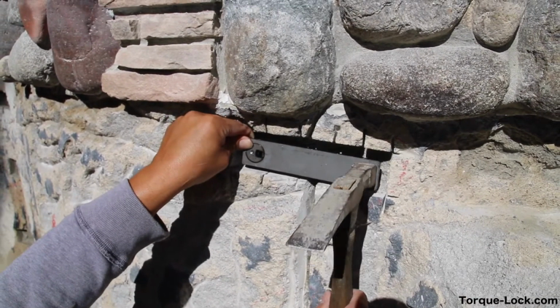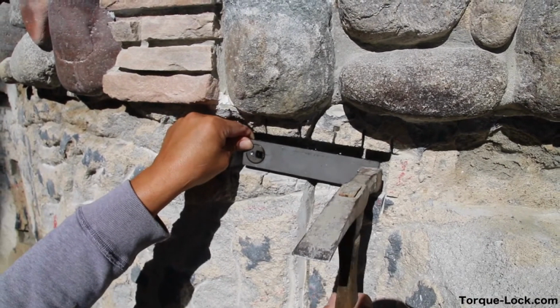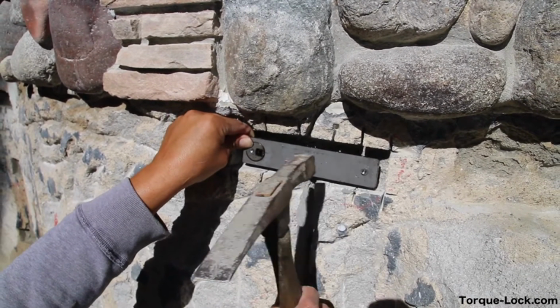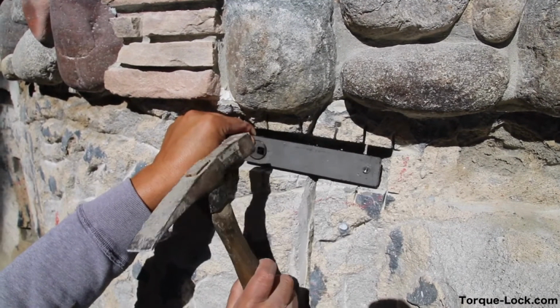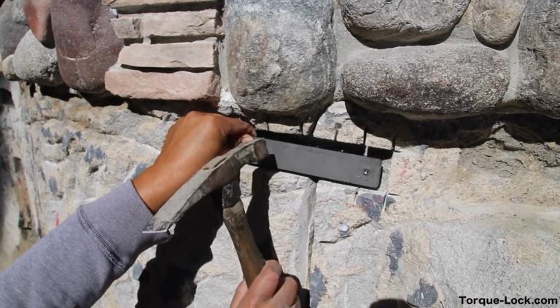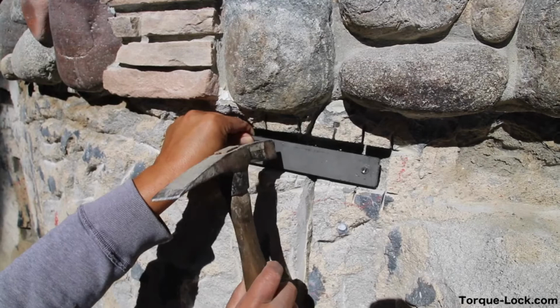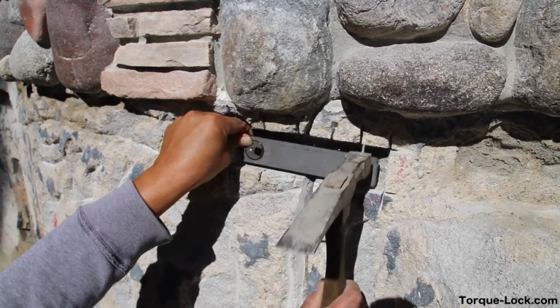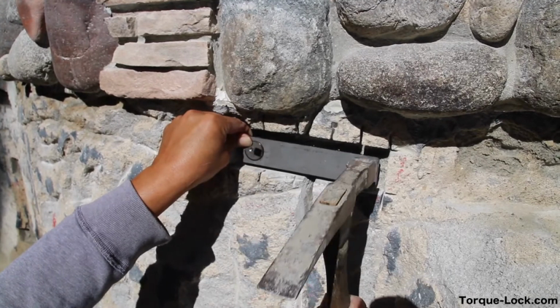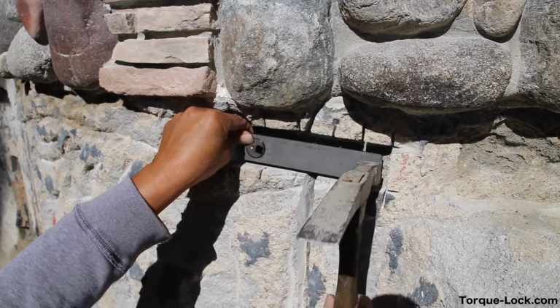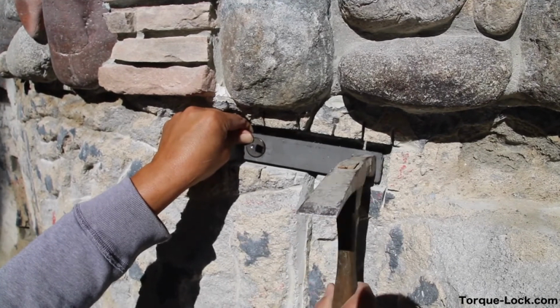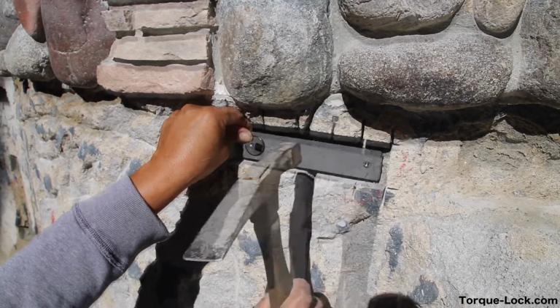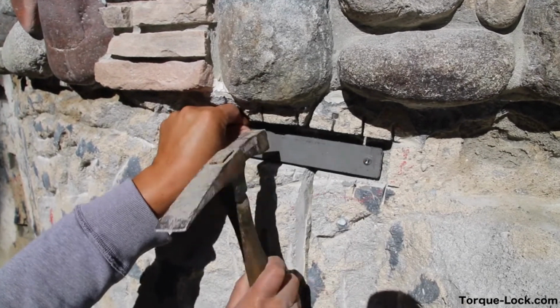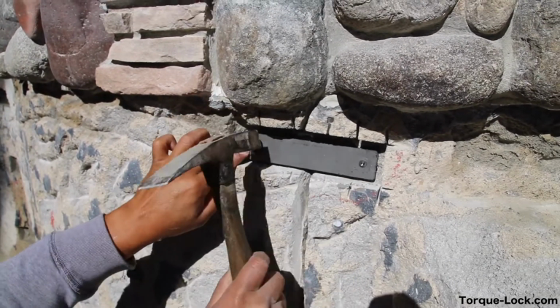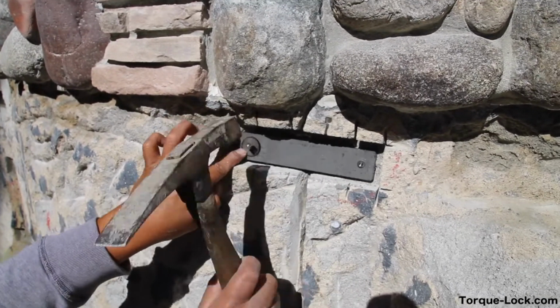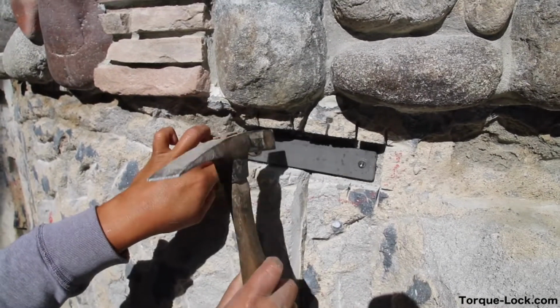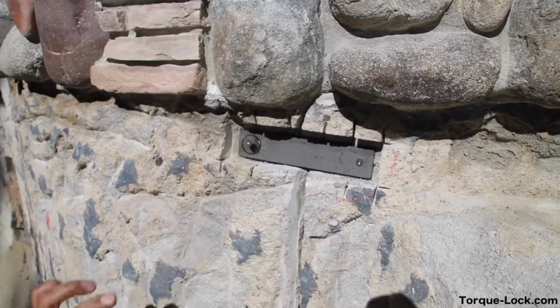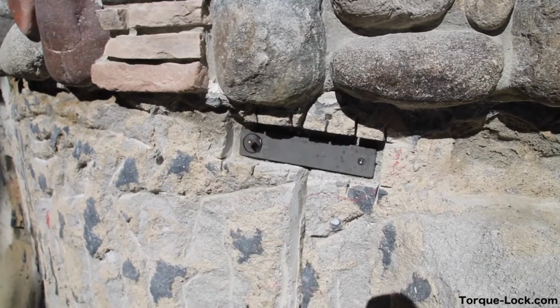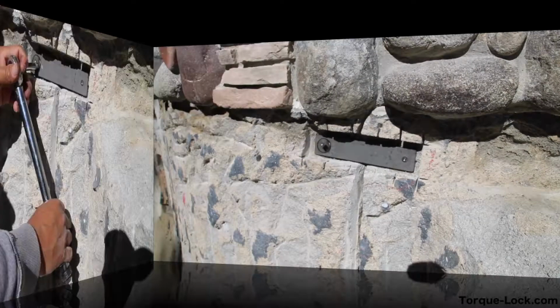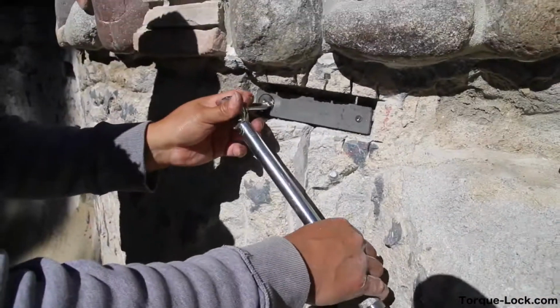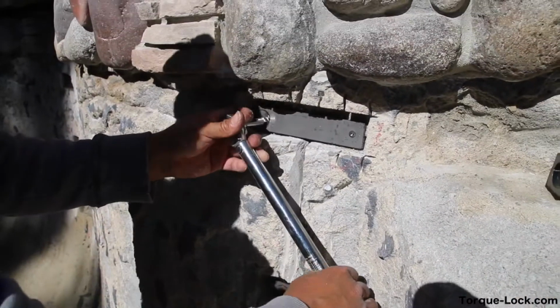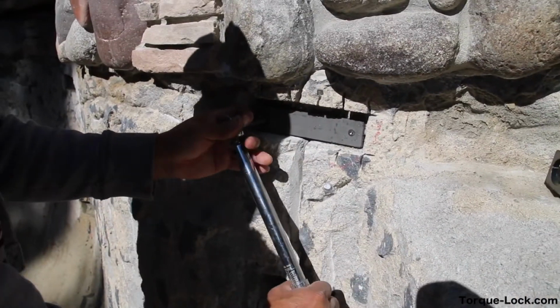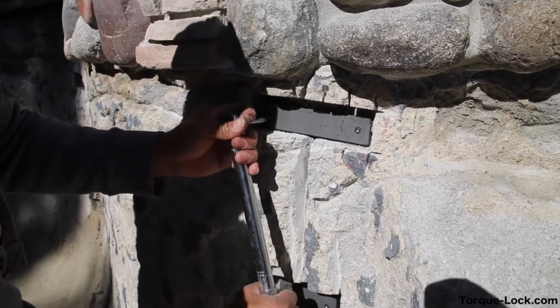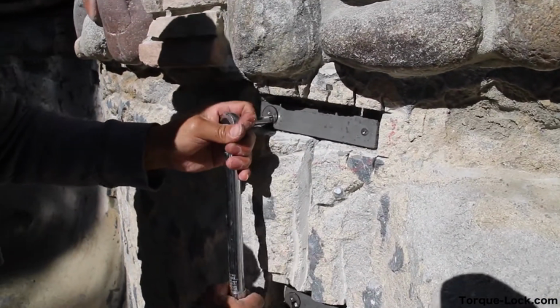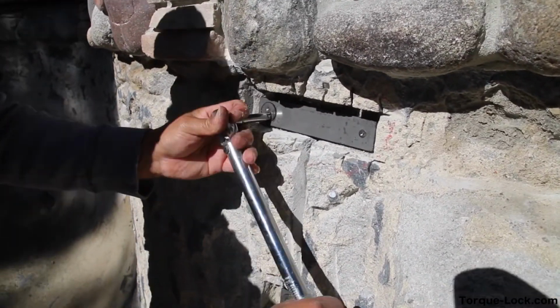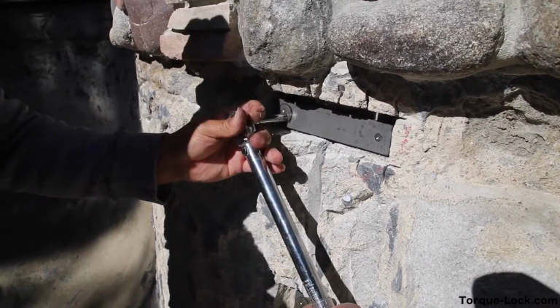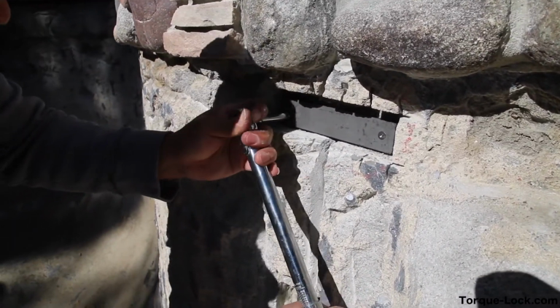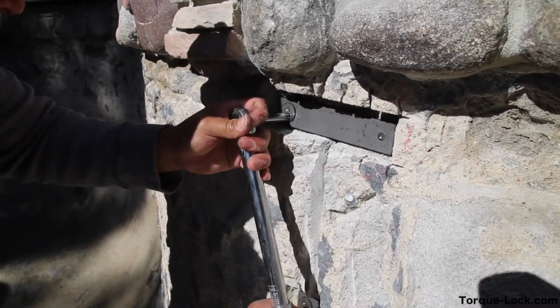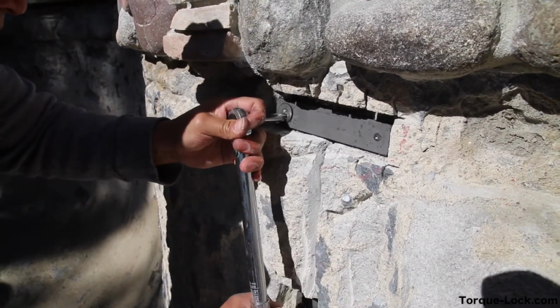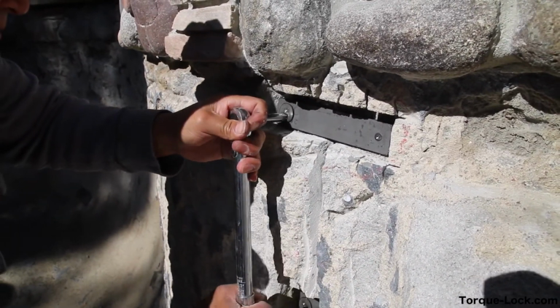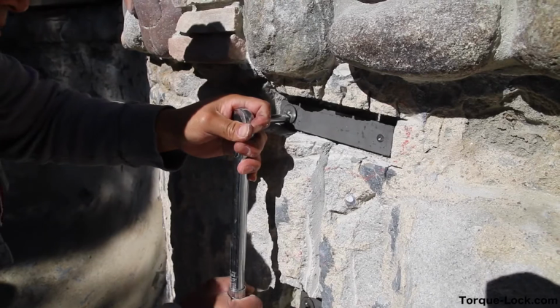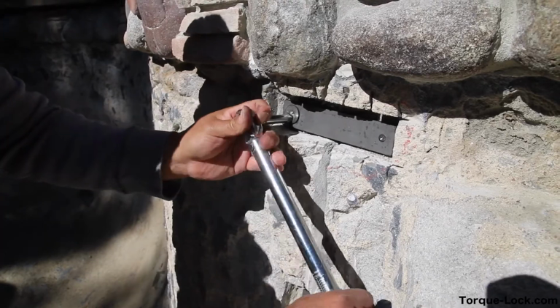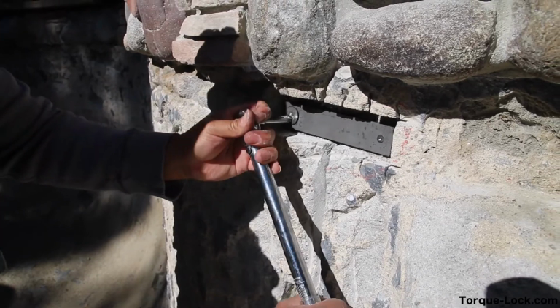So now we tap it in nice and snug. We do that with all our staples. Then we take our torque wrench and torque it down to a controlled 22 pounds on this job, because it's a gunite shell.